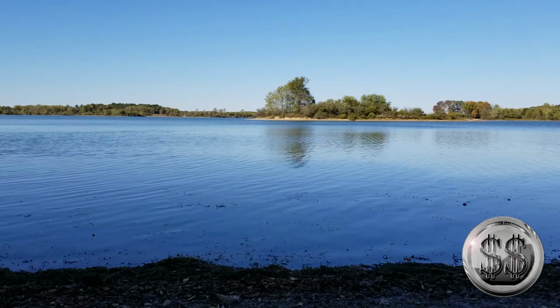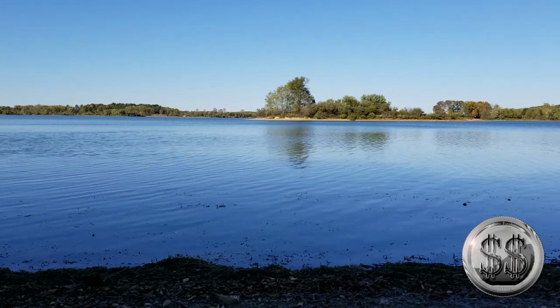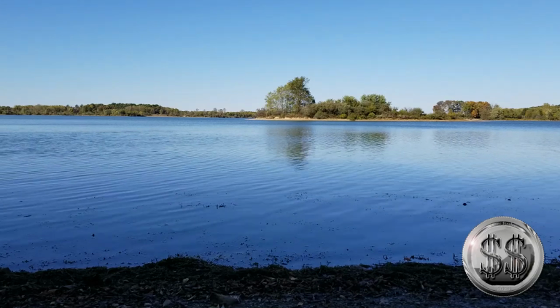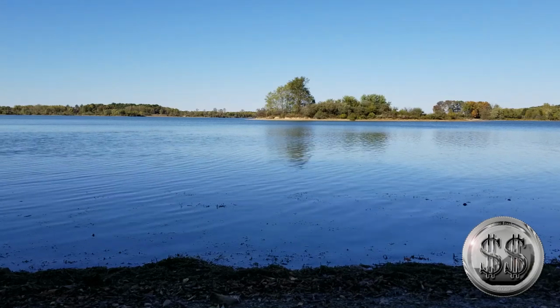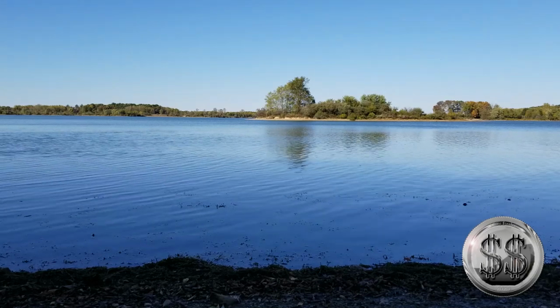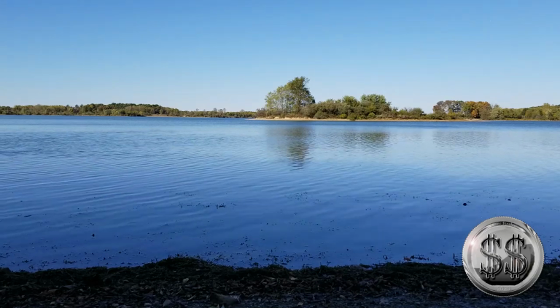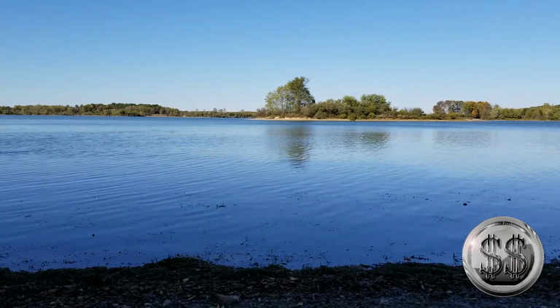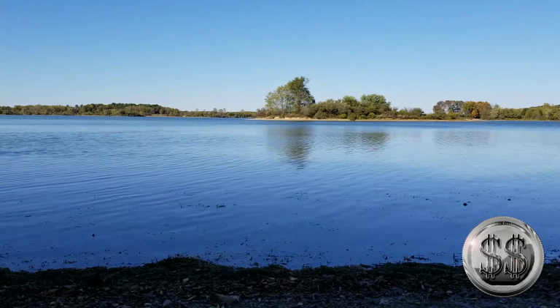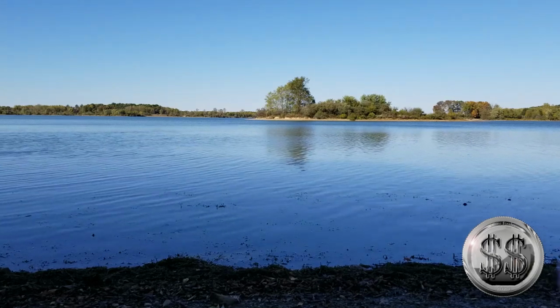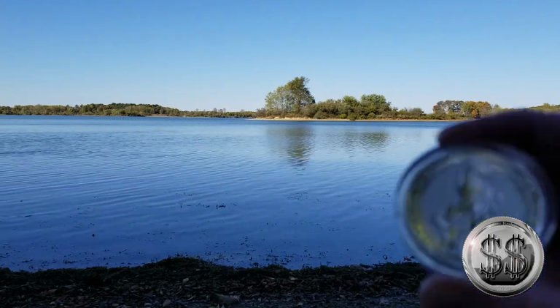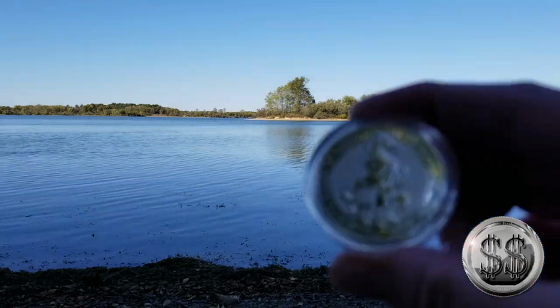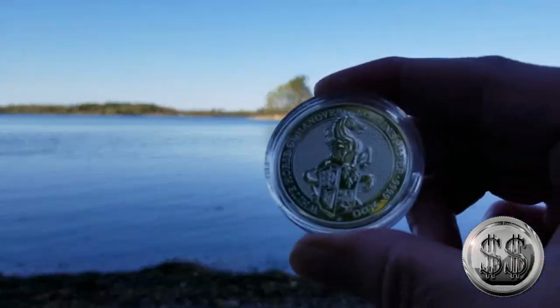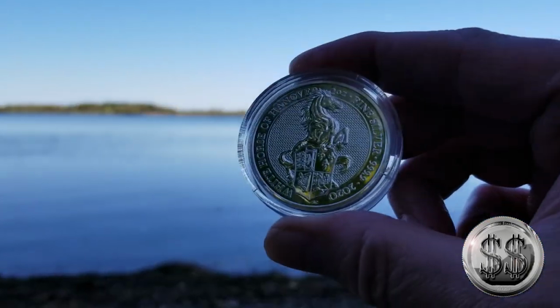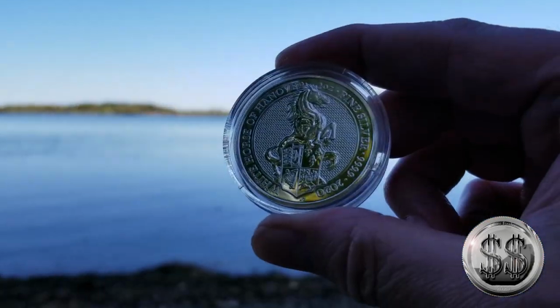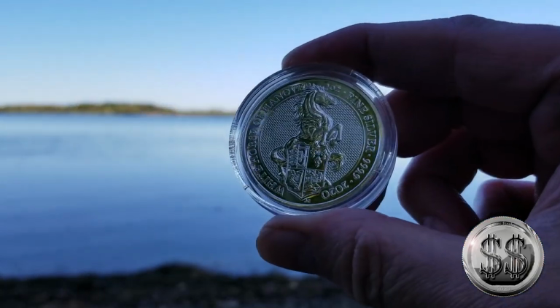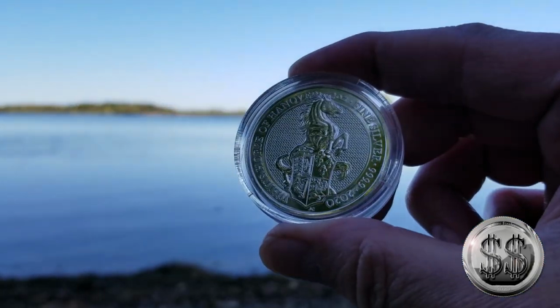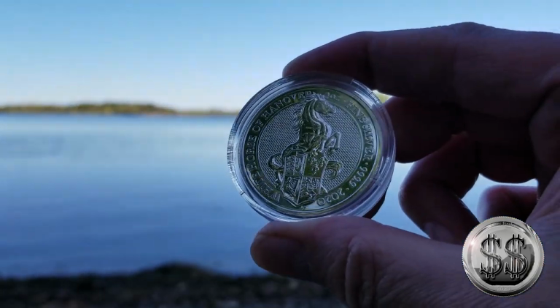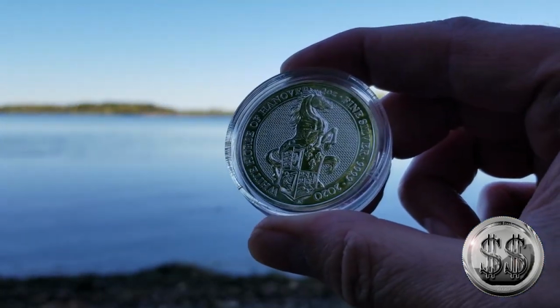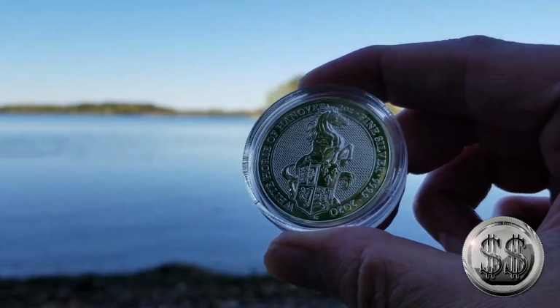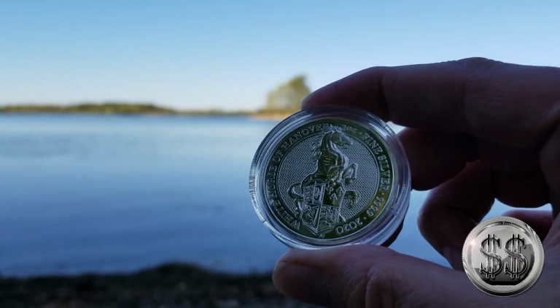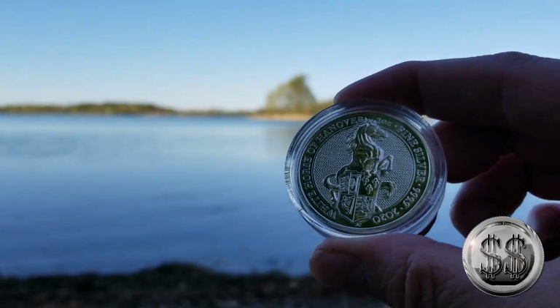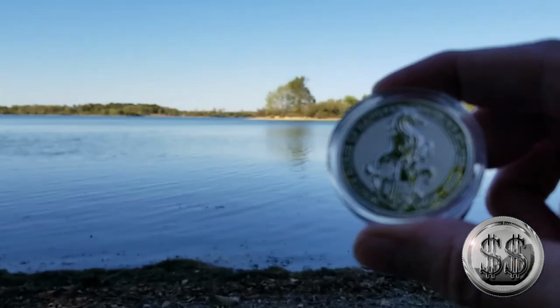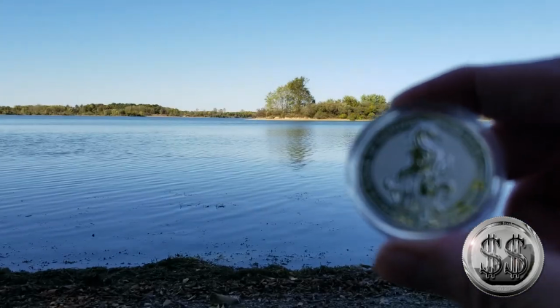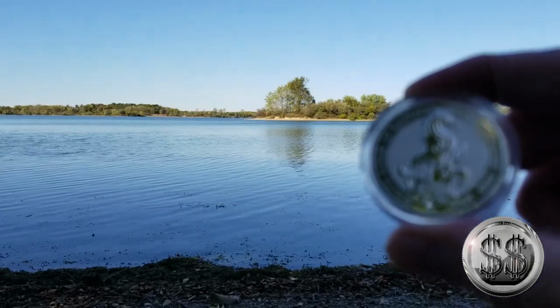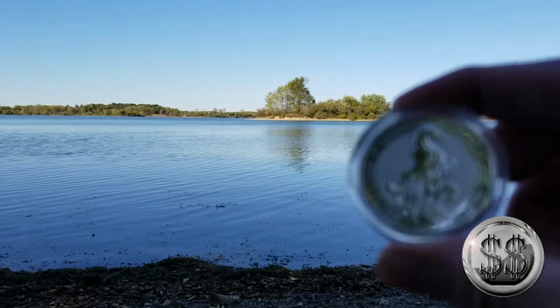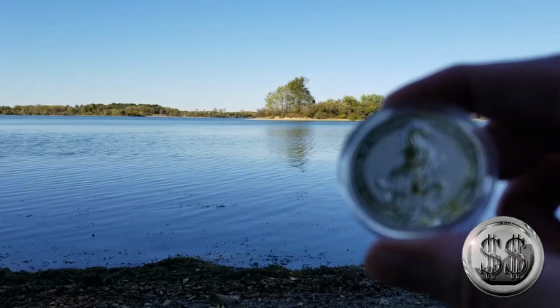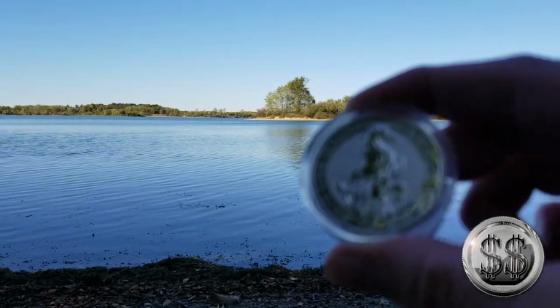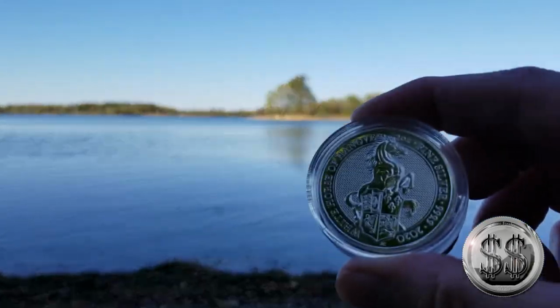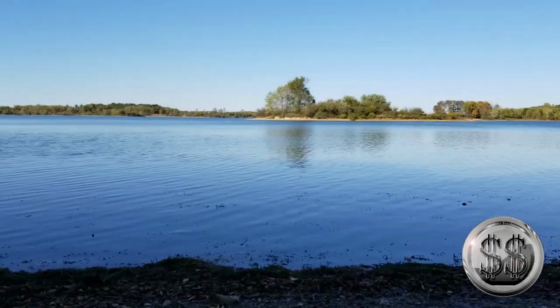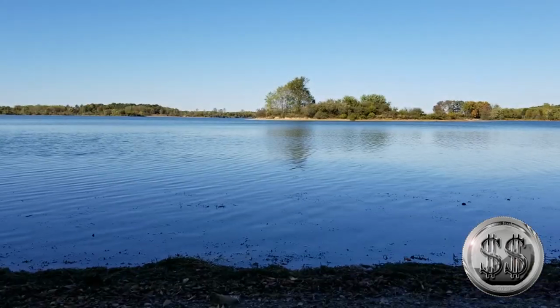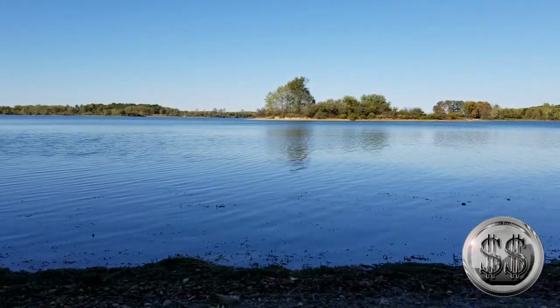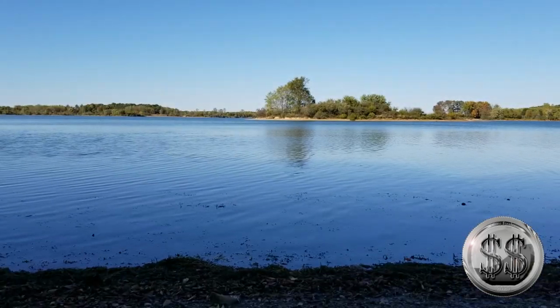Enough of the coin for a moment. Let's take in that blue, blue water. I just thought this would be a nice spot to feature this coin in front of.